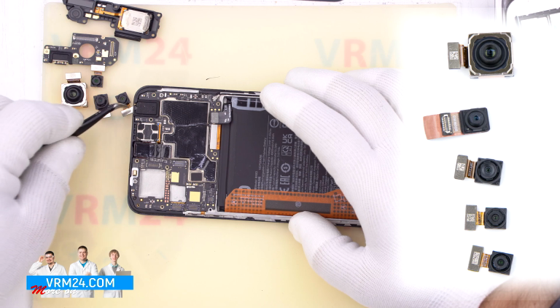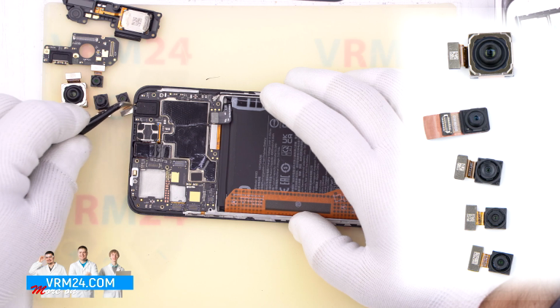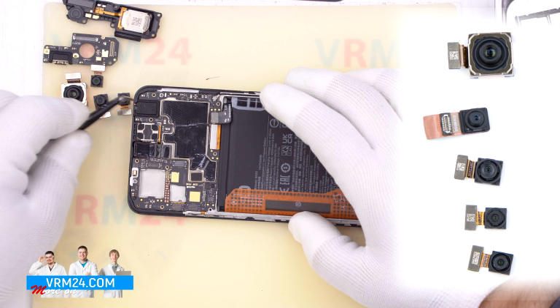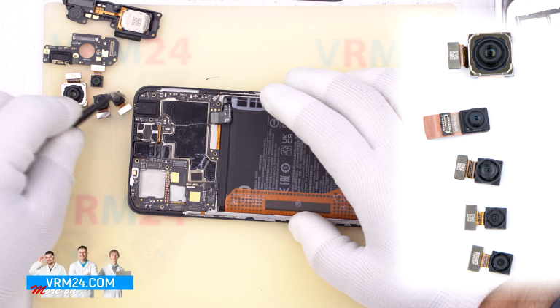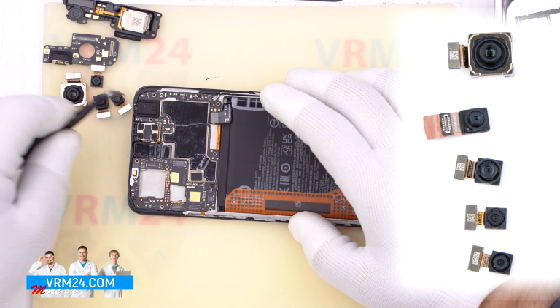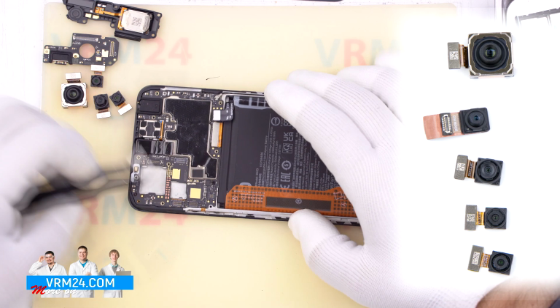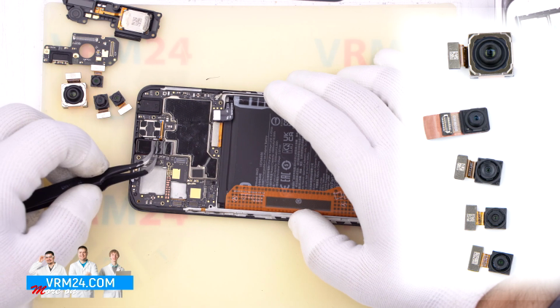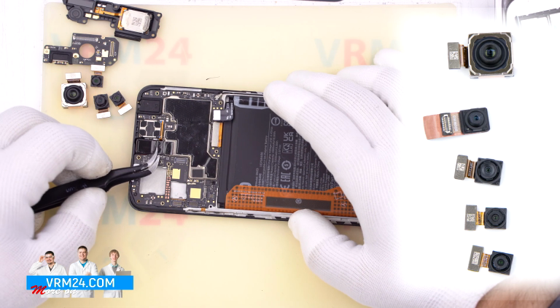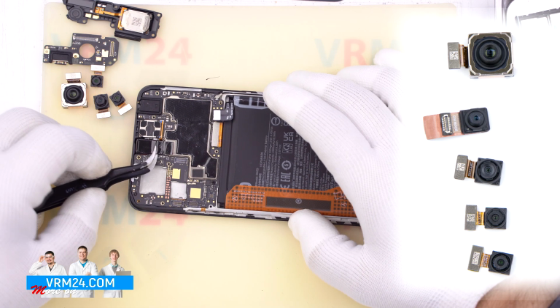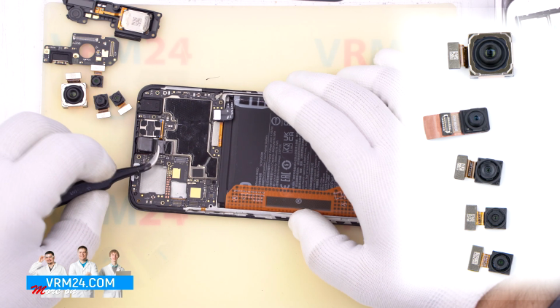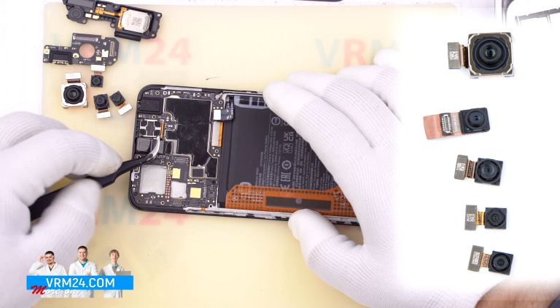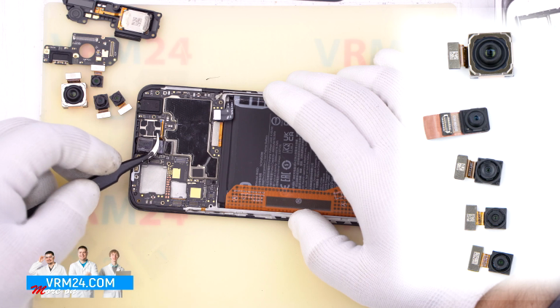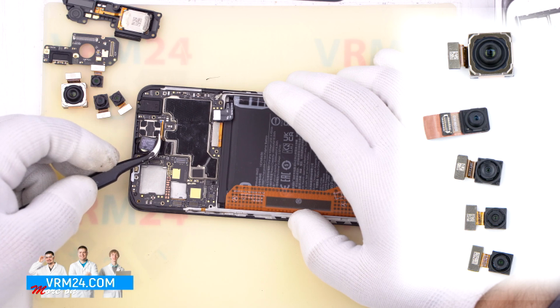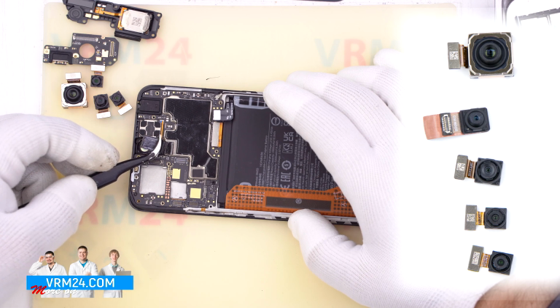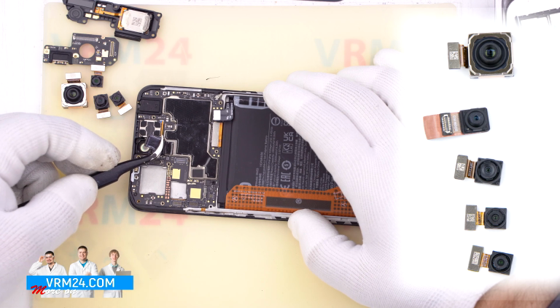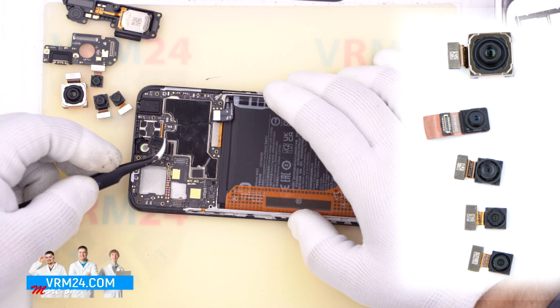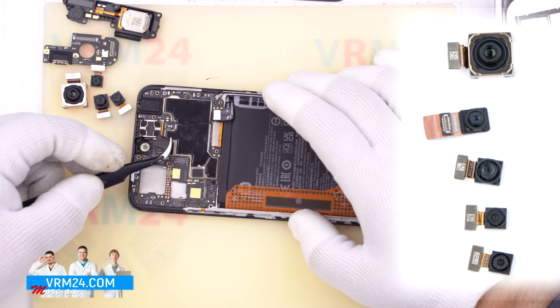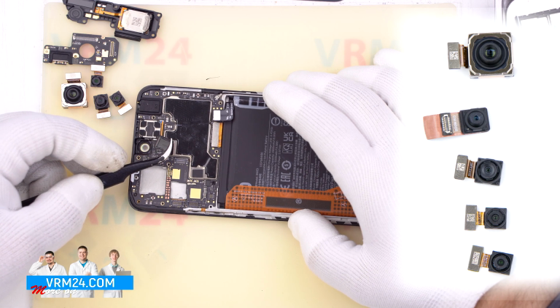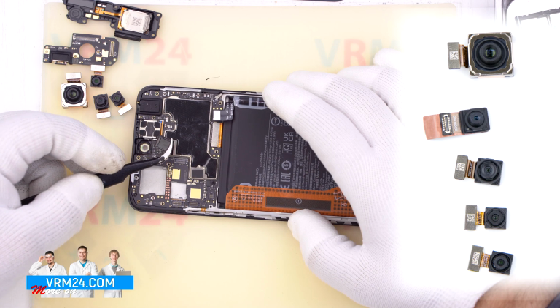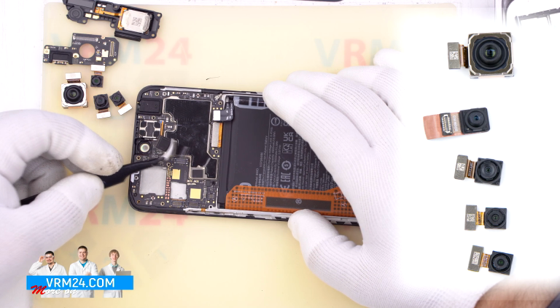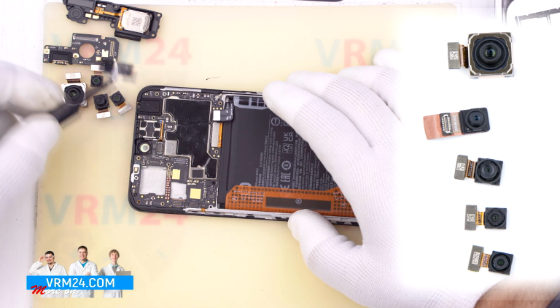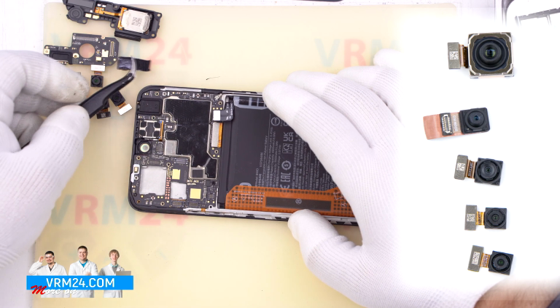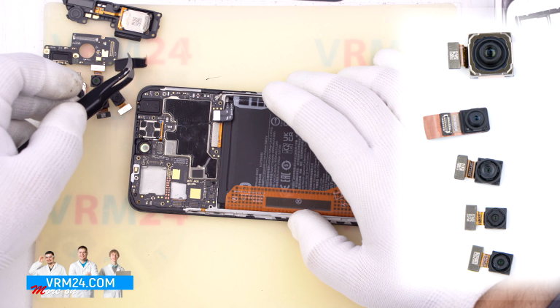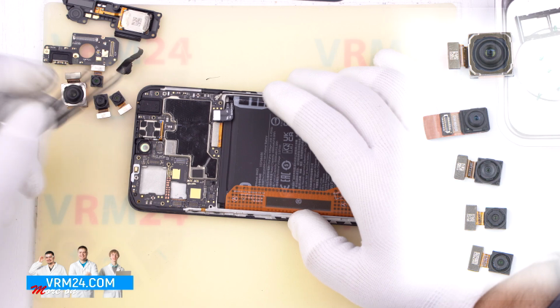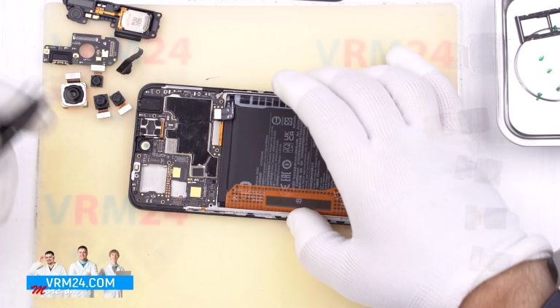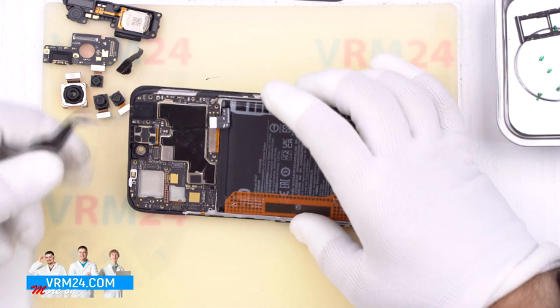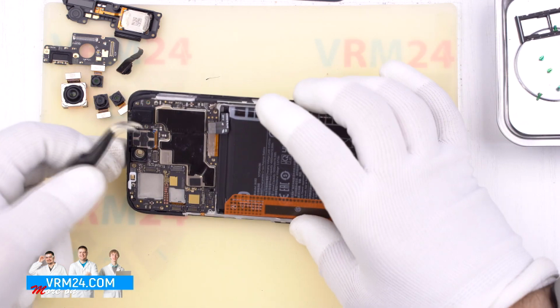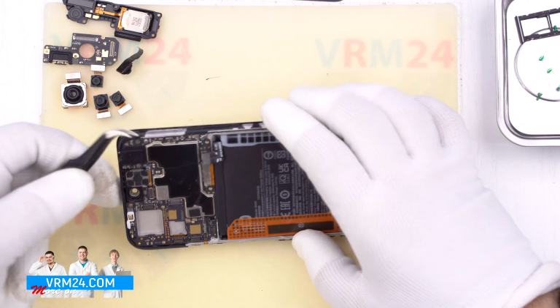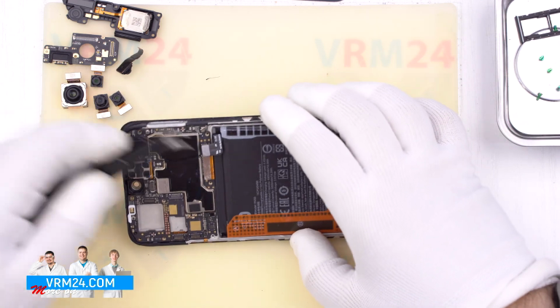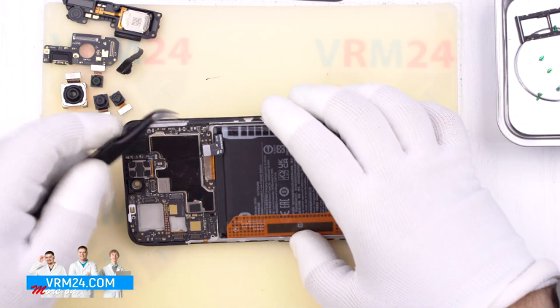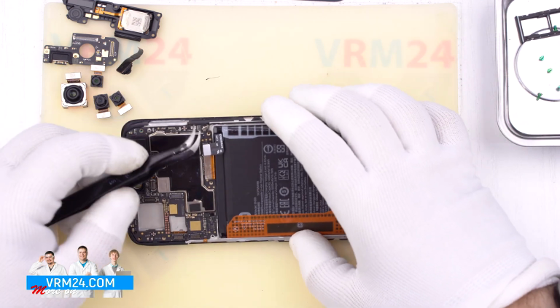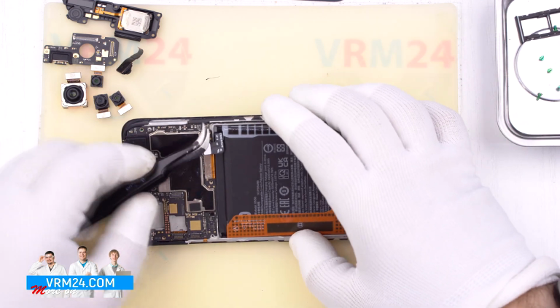Remove the front camera. A copper film is traditionally glued to the camera, which moves heat away from the camera to the shield on the motherboard, which also has a copper coating.